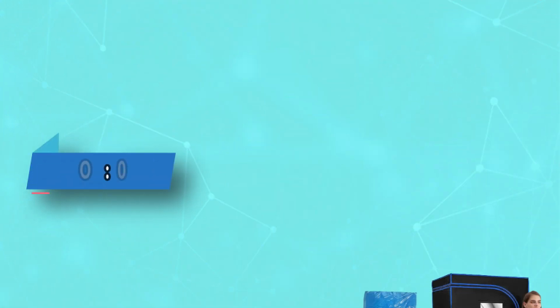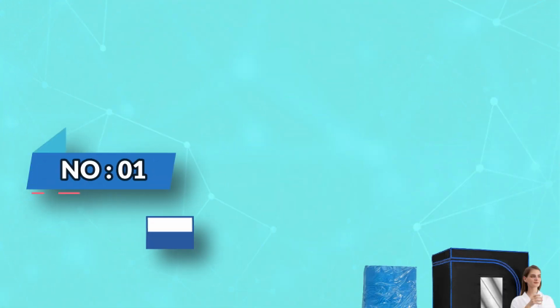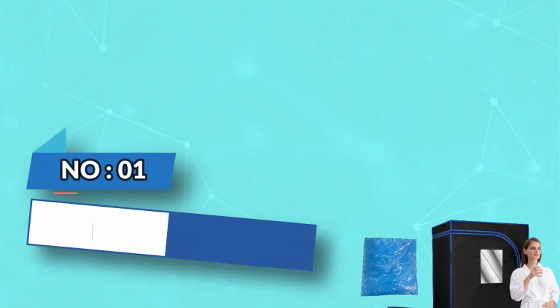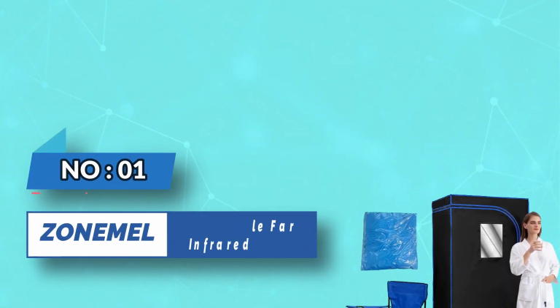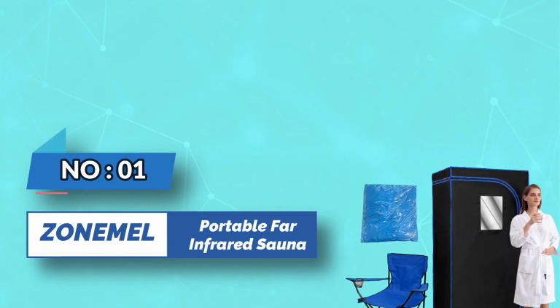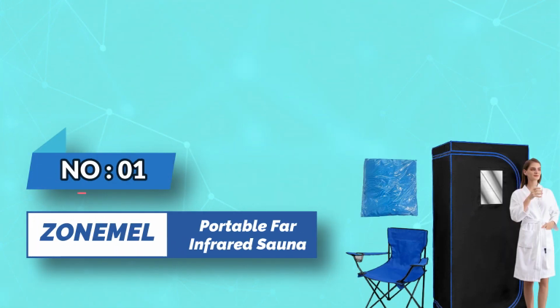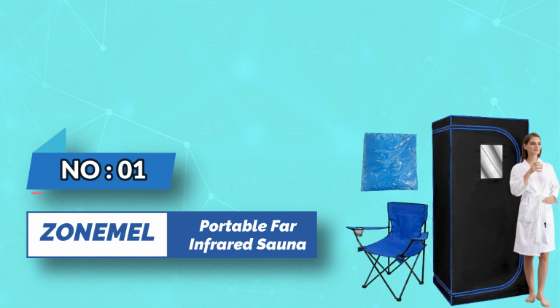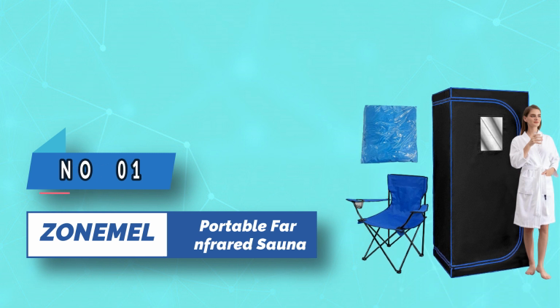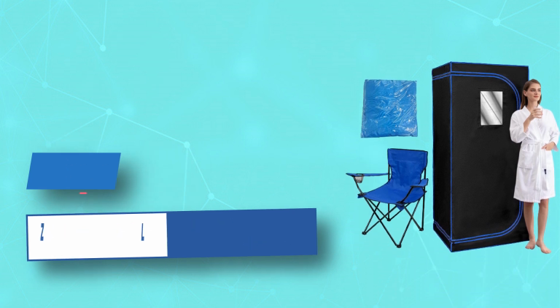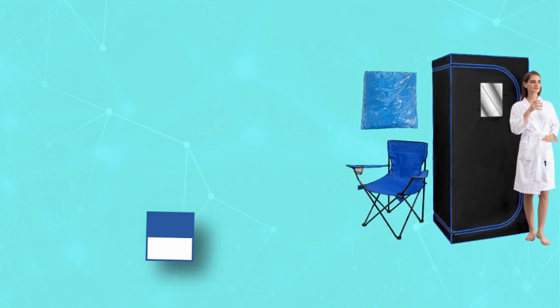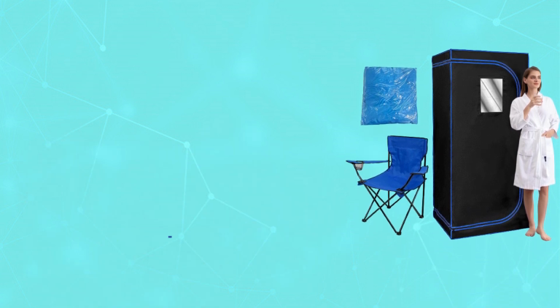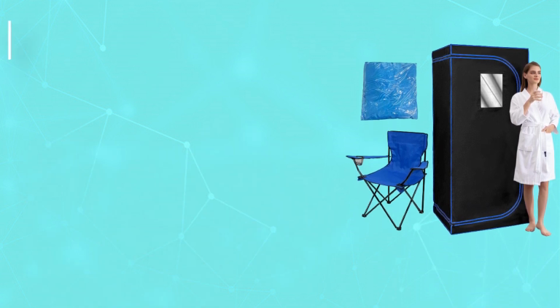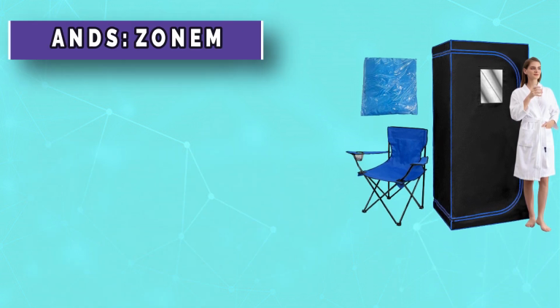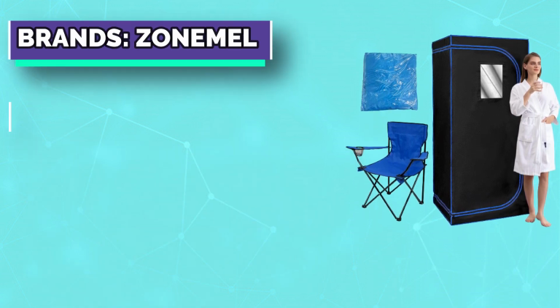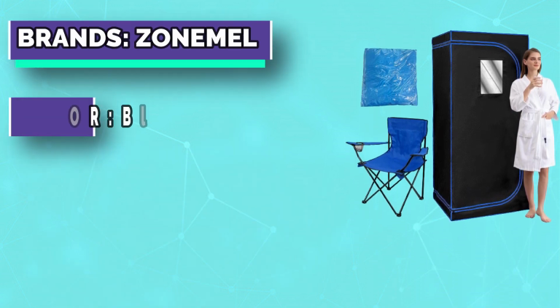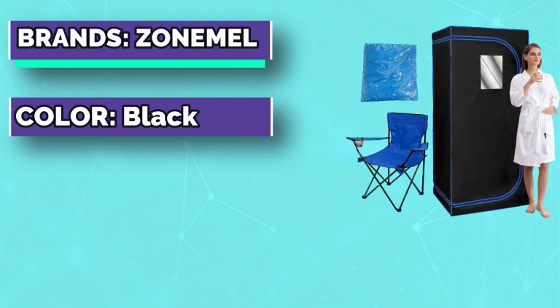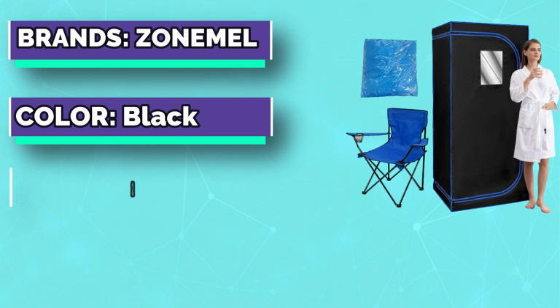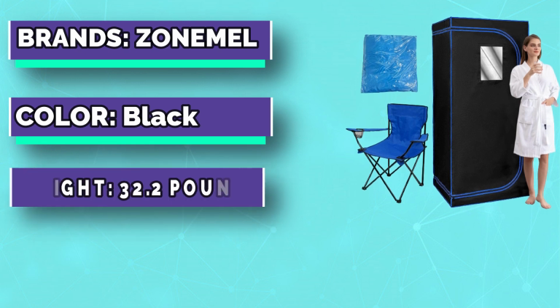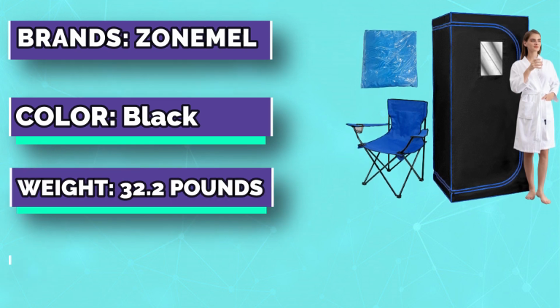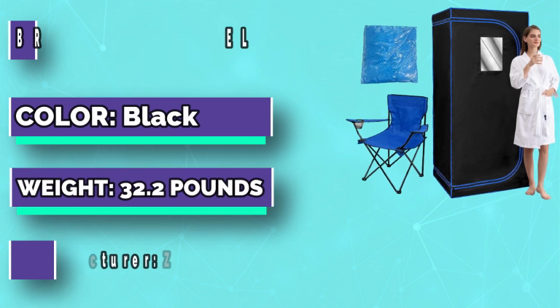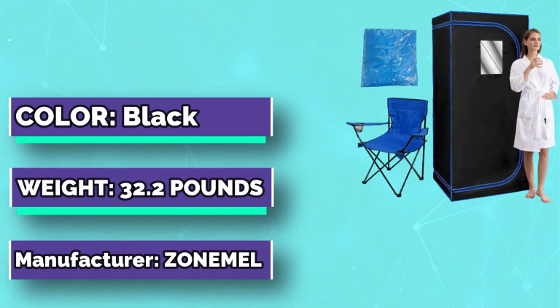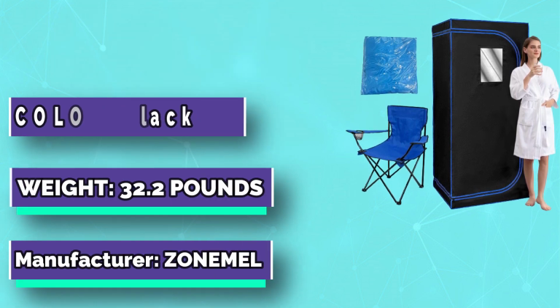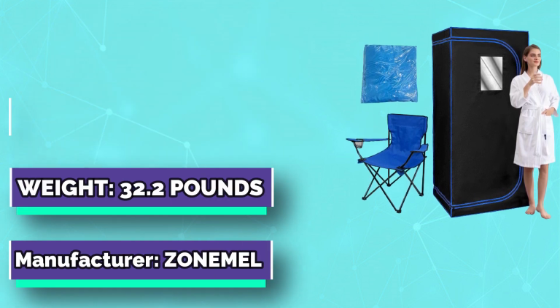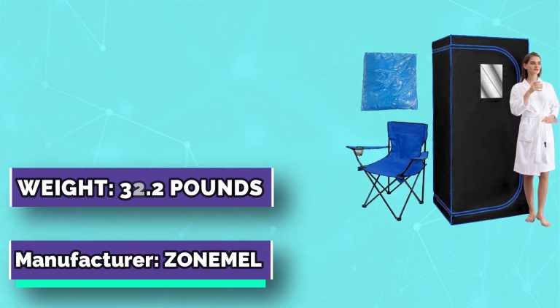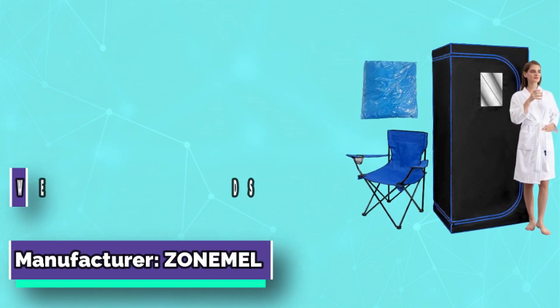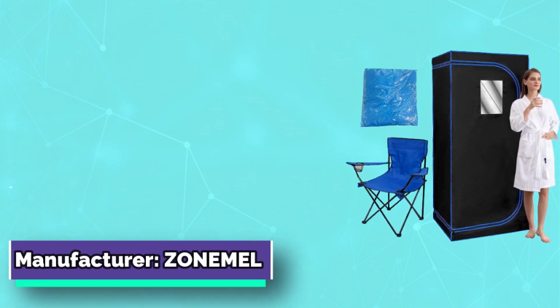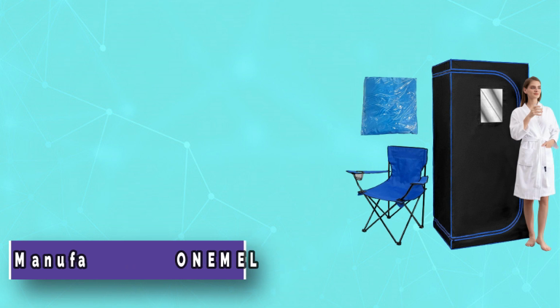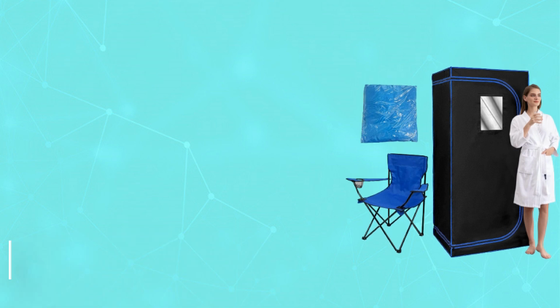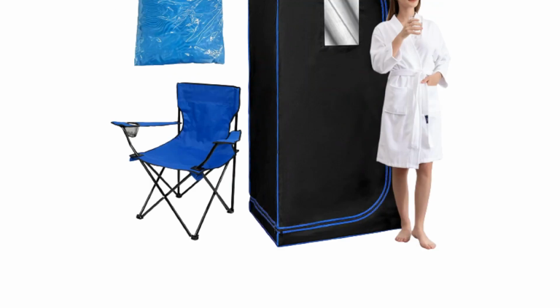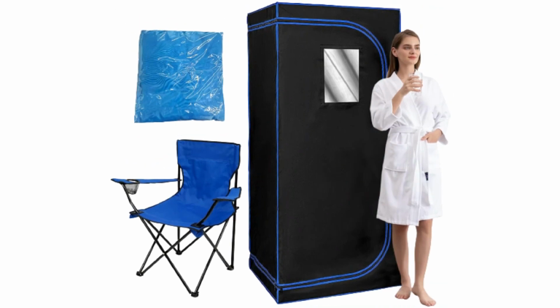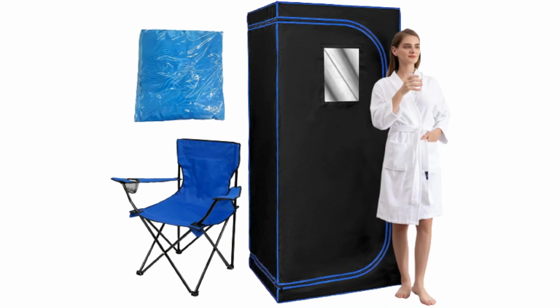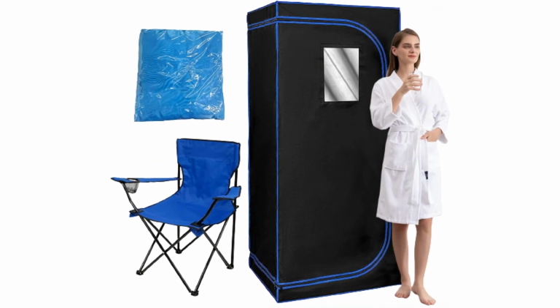Number 1: Zone Meal Portable Far-Infrared Sauna. Similar to a traditional wooden sauna but more convenient and easy to use, your new private sauna comes with everything you need to enjoy the relaxing experience you deserve.